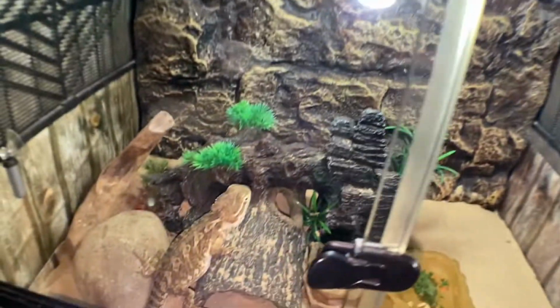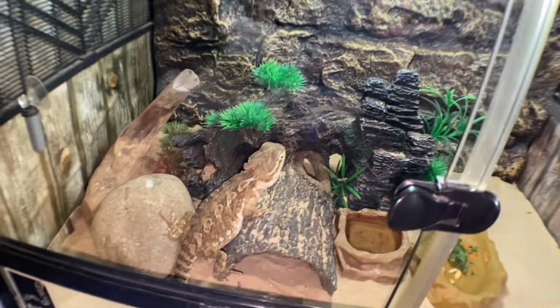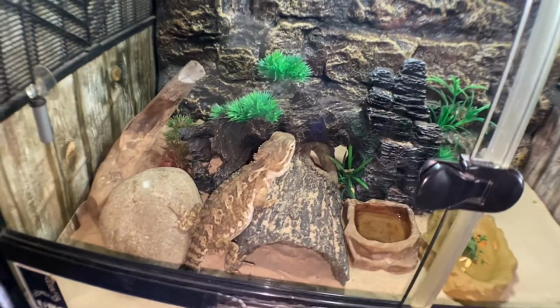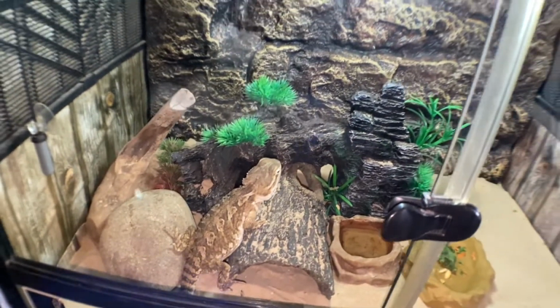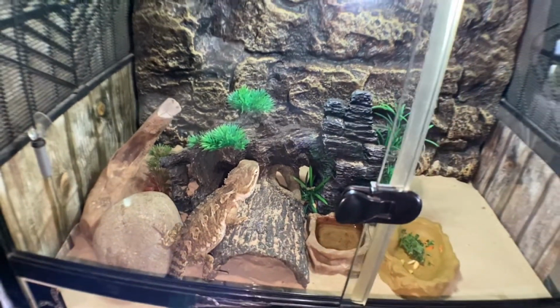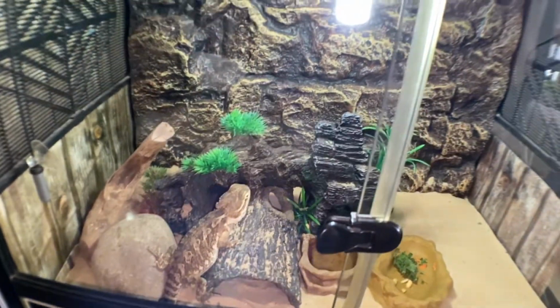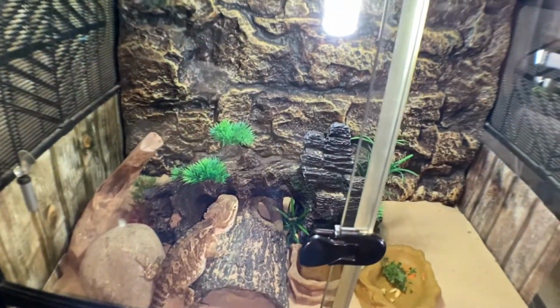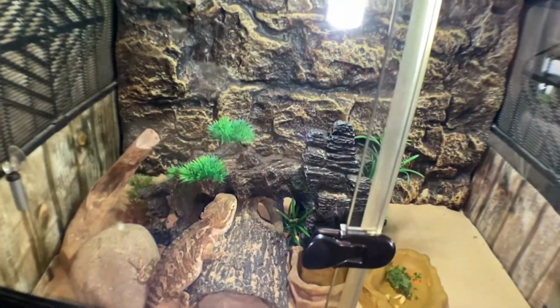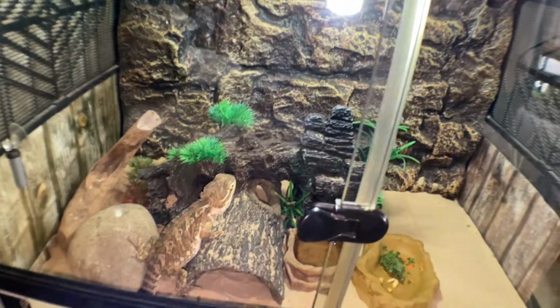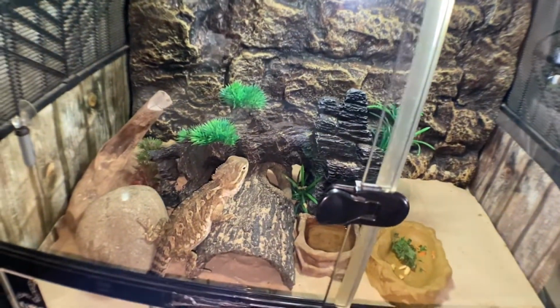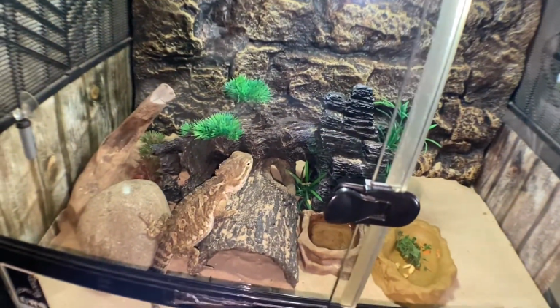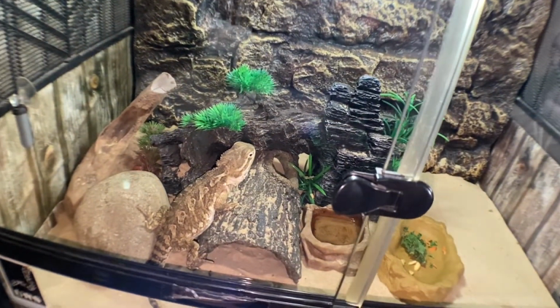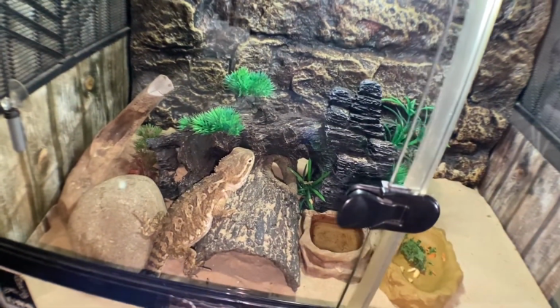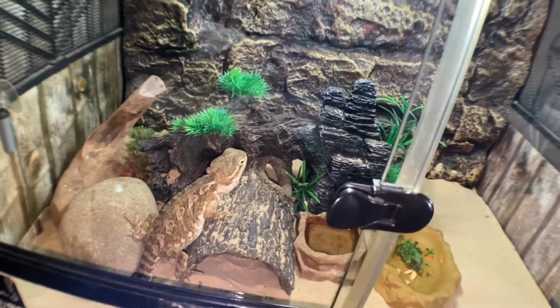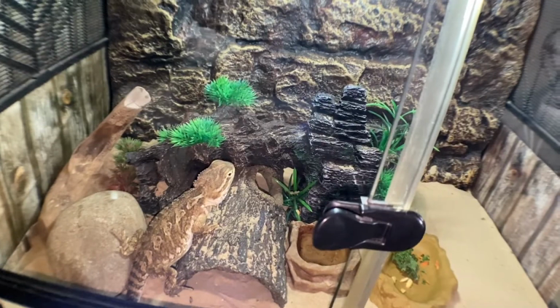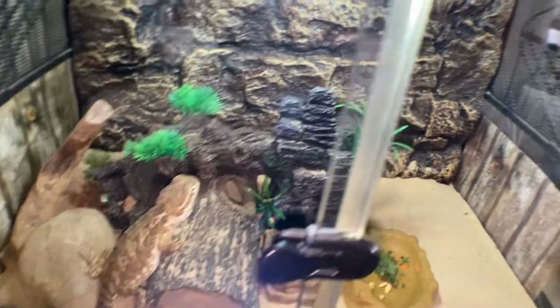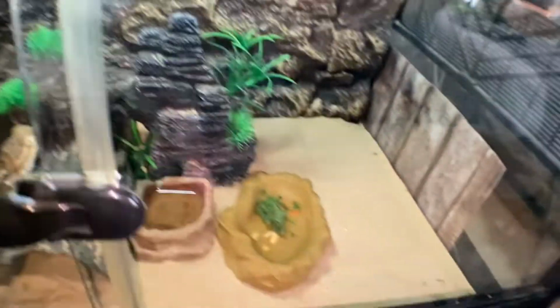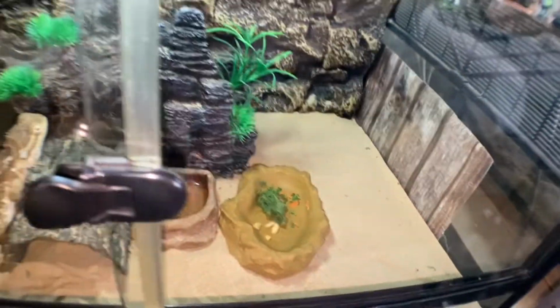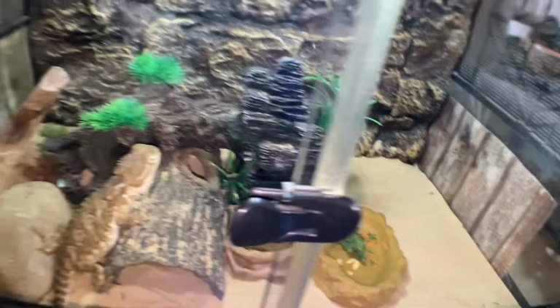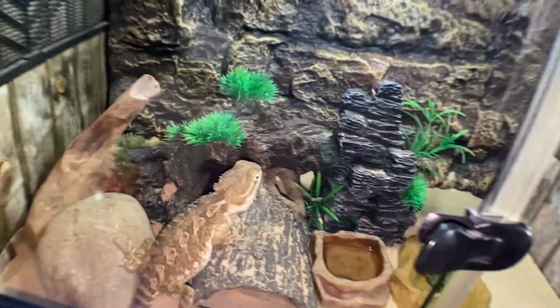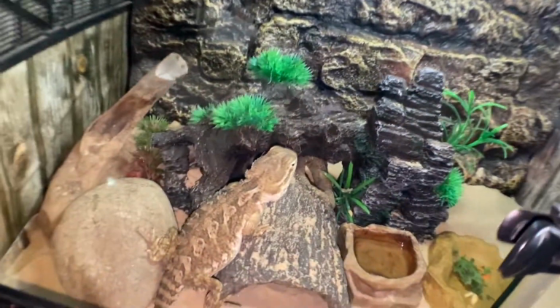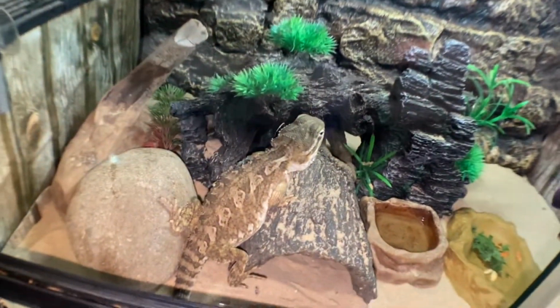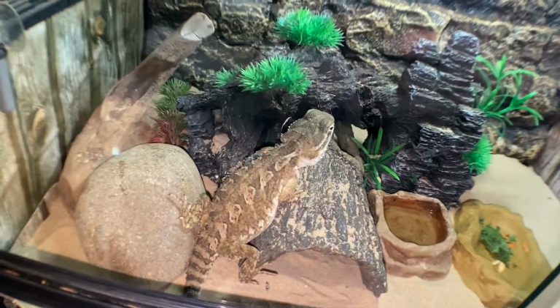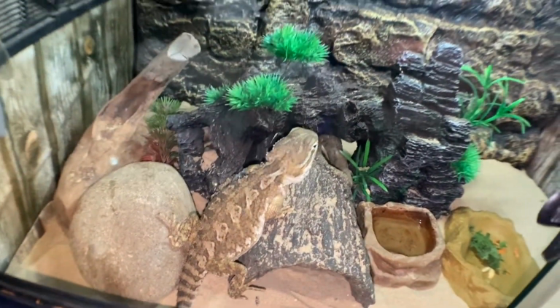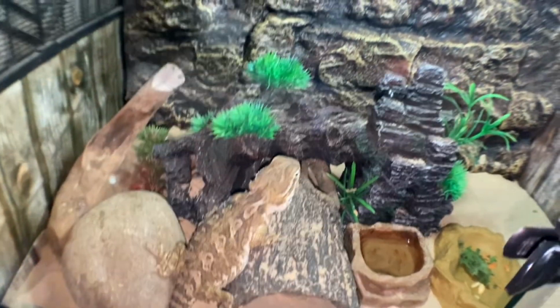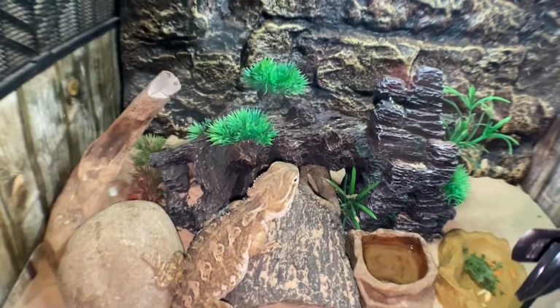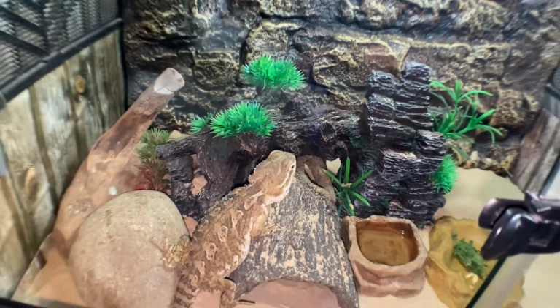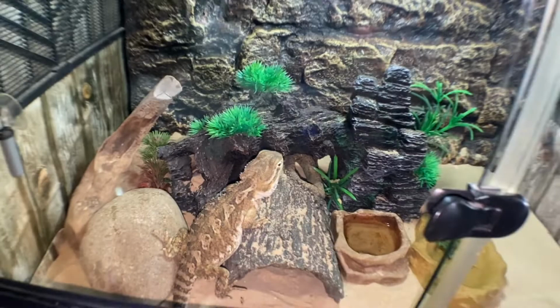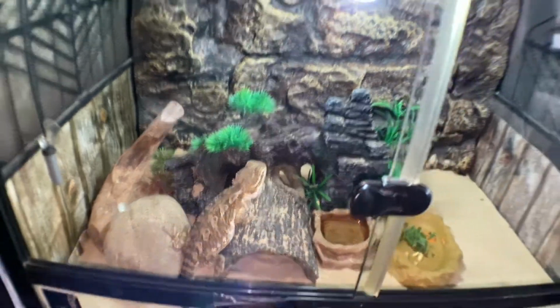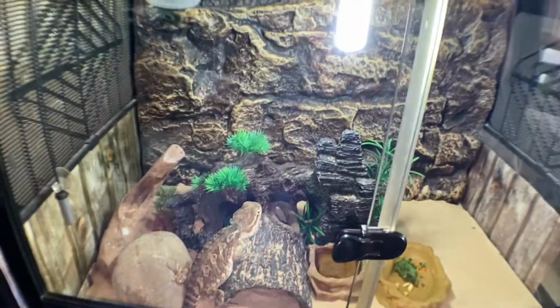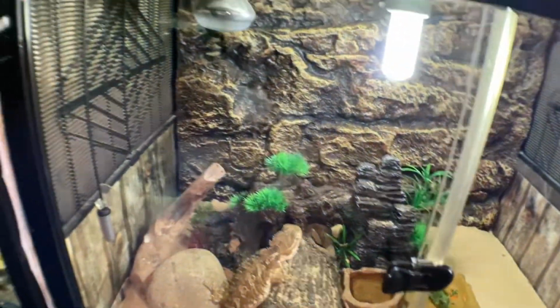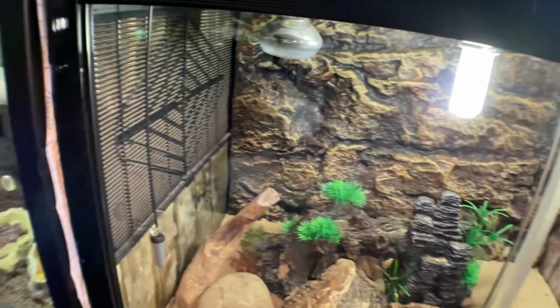Down here we've got Crystal — she's the female pygmy bearded dragon. I did try to house these two together but they don't get along at all. She had some breakfast this morning, which is great. She's a bit of a chunky monkey, but she's great. Her setup hasn't changed.